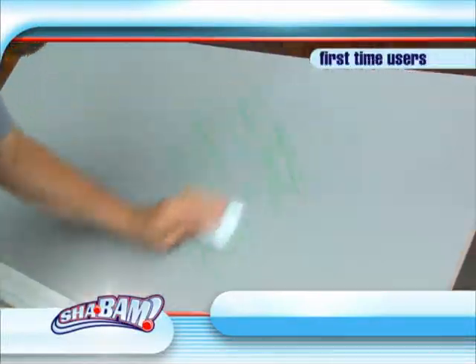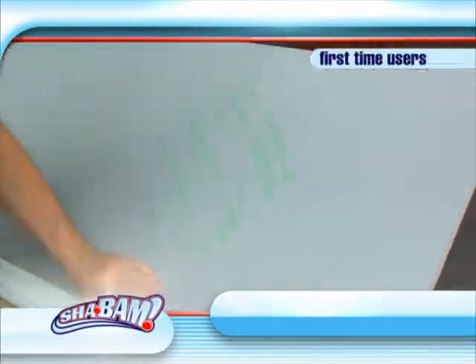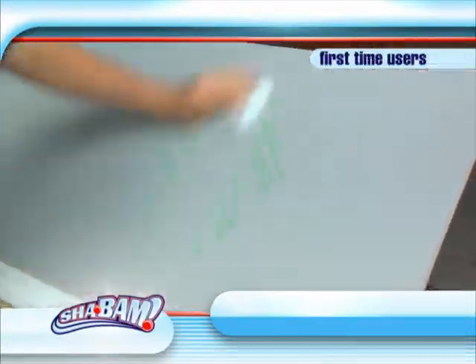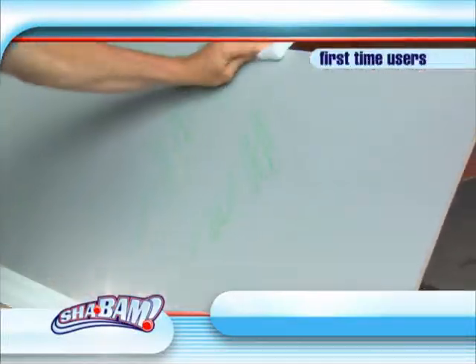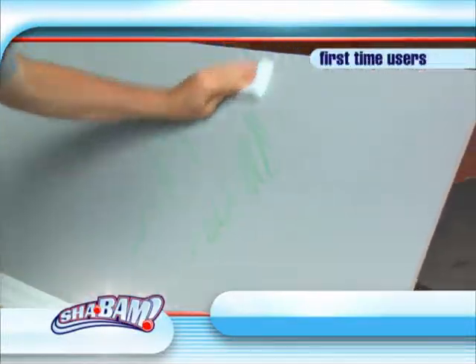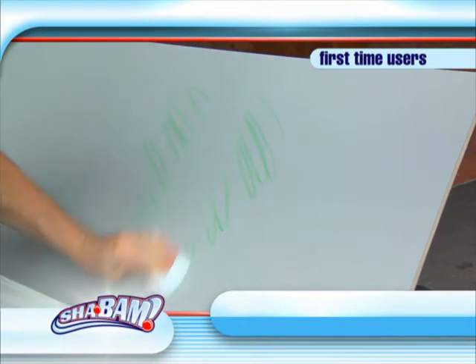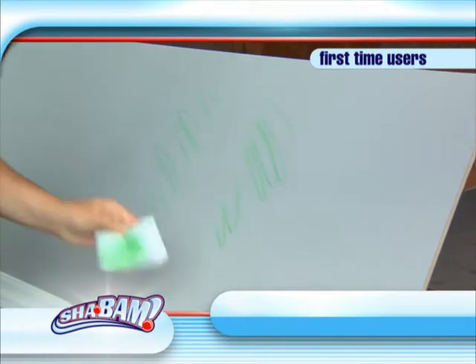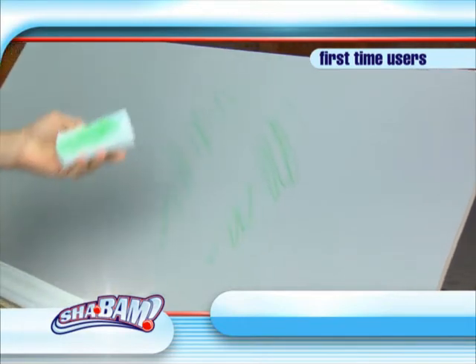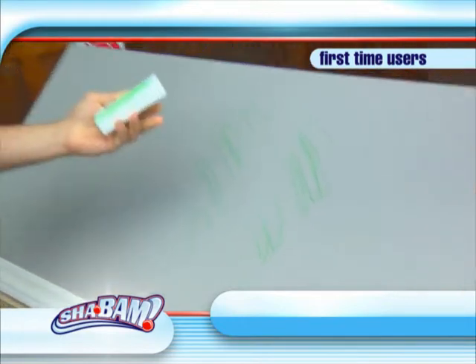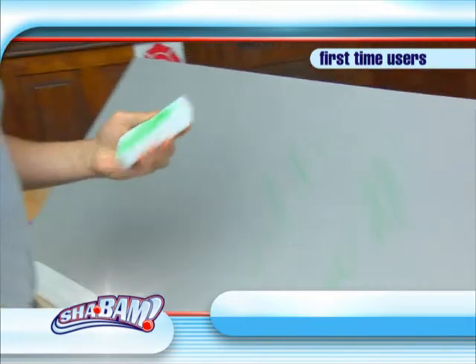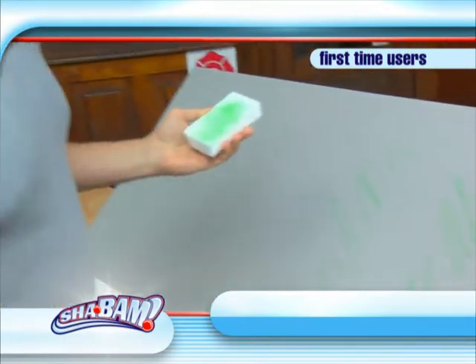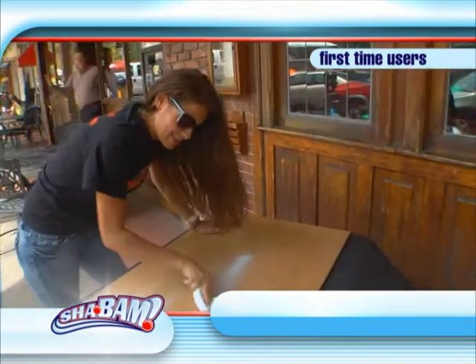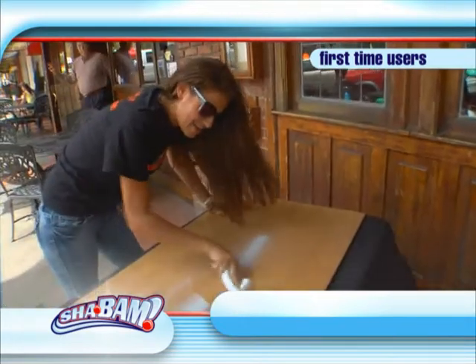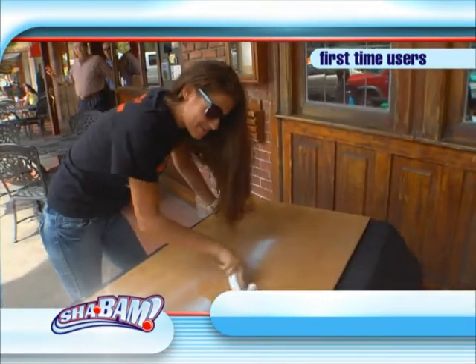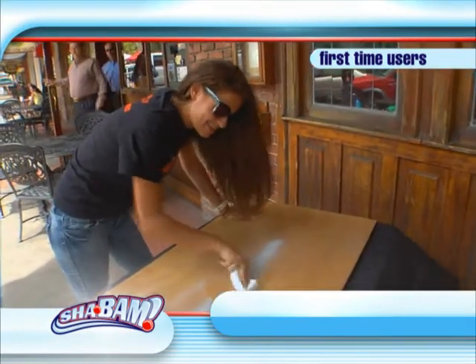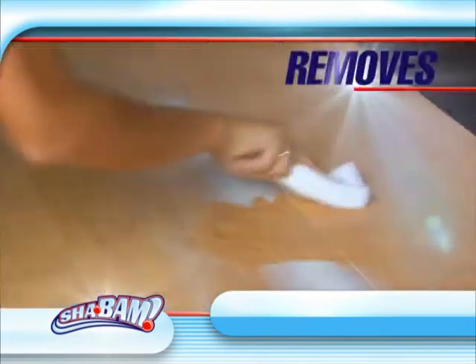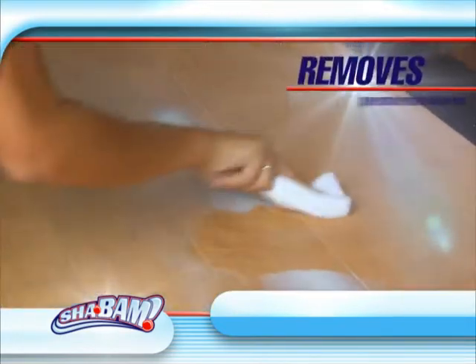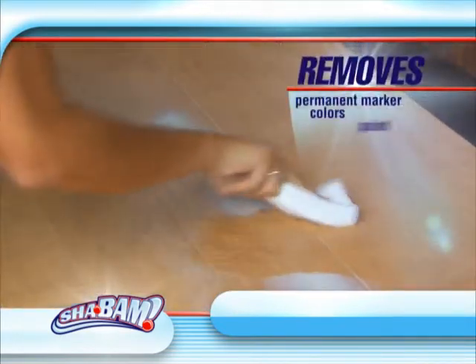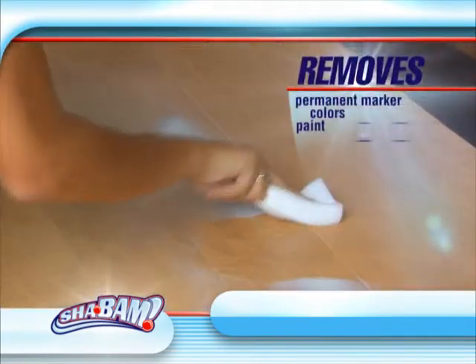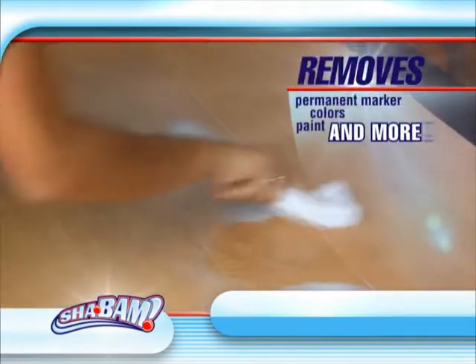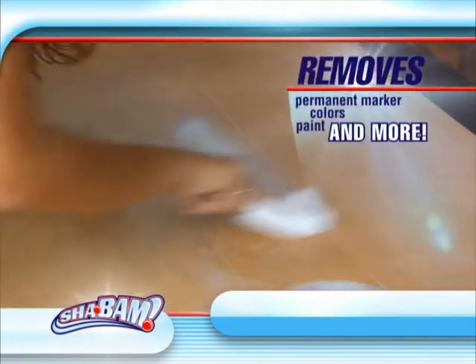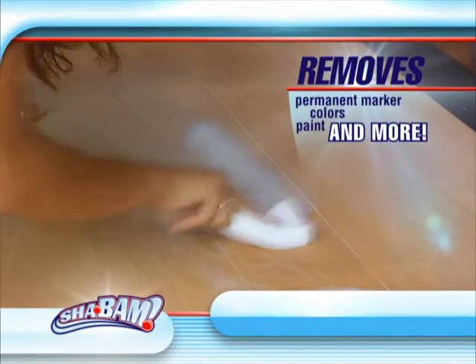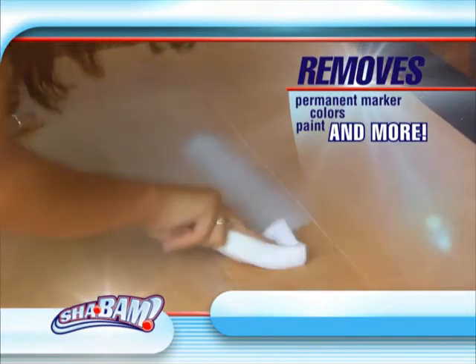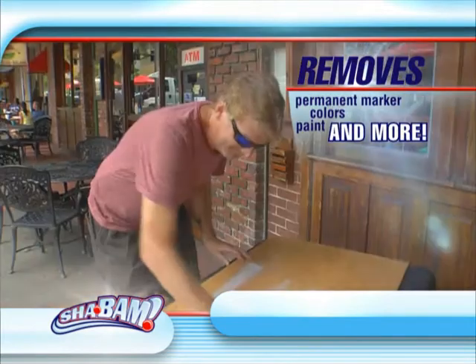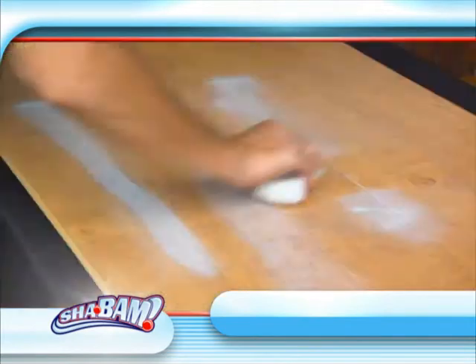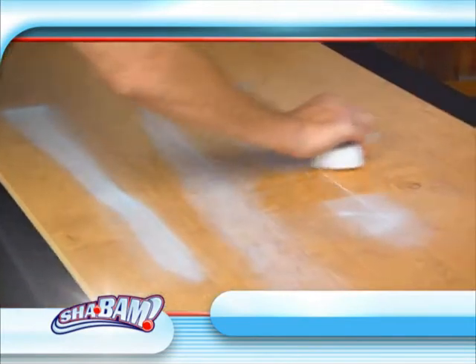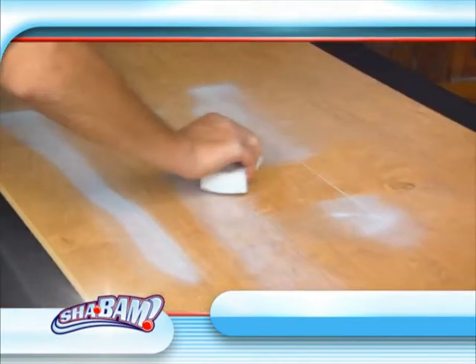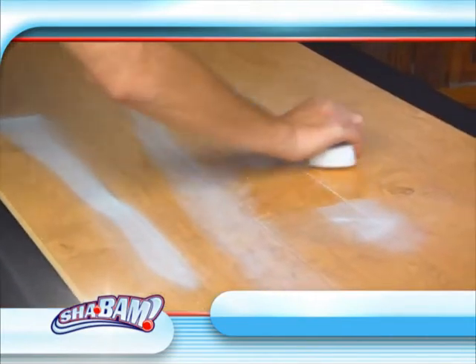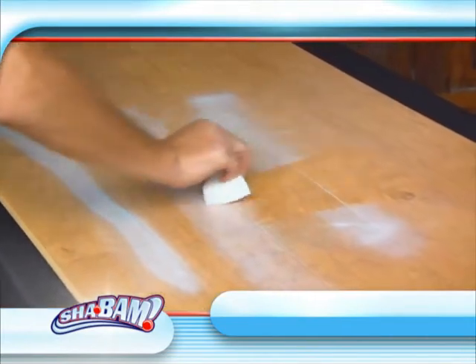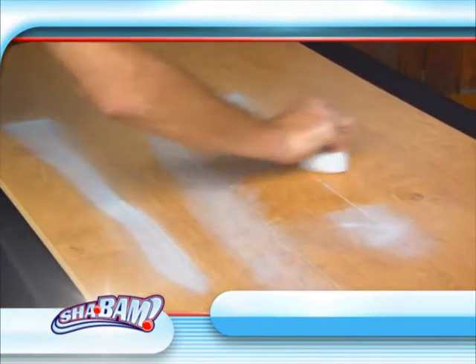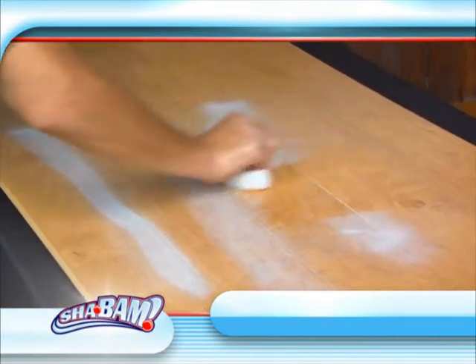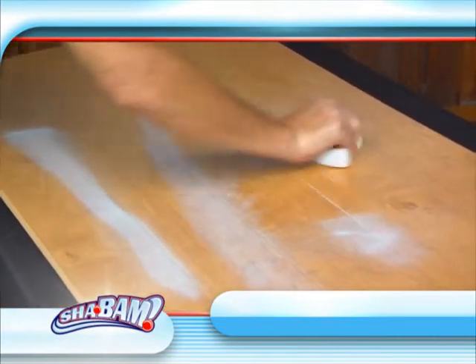Wow, it's coming off real easy — the pan's always hard to get up. It's working really good, look at that, it's going right through the paint. This is acrylic paint and it just comes right off. That's very impressive.